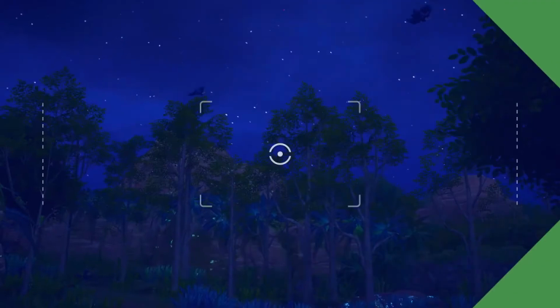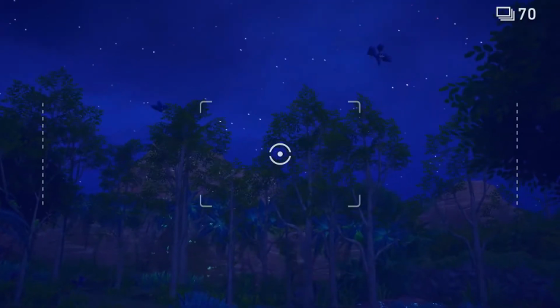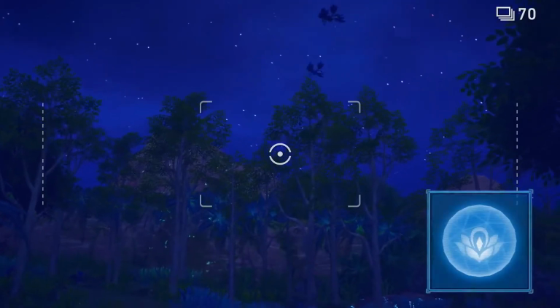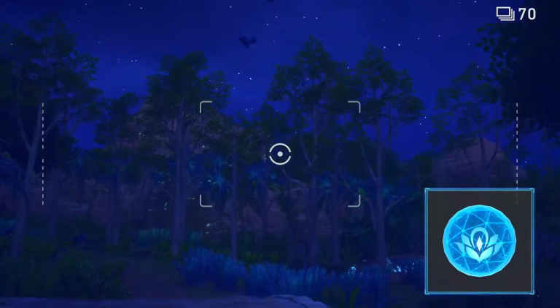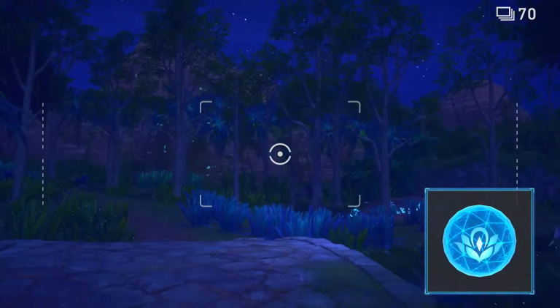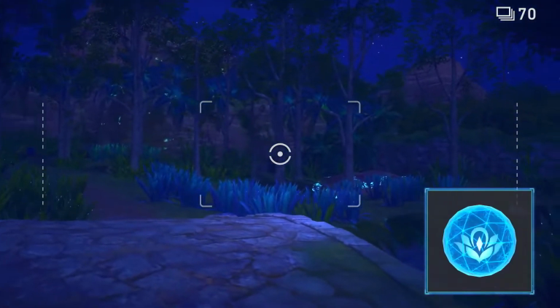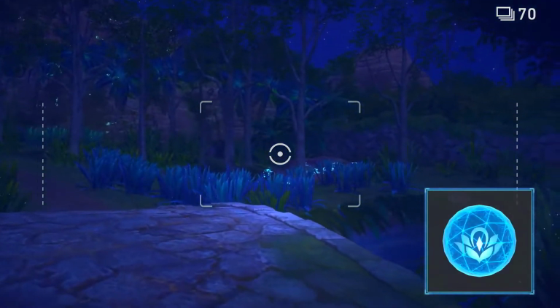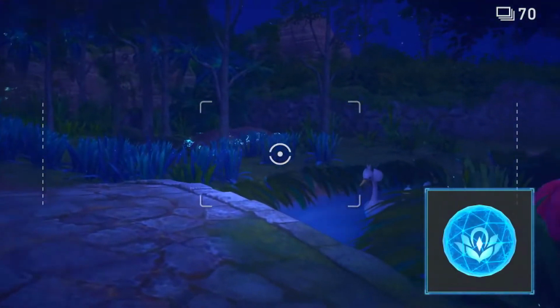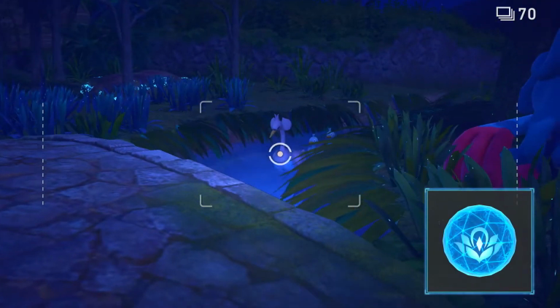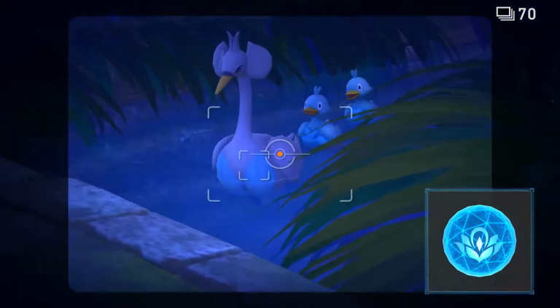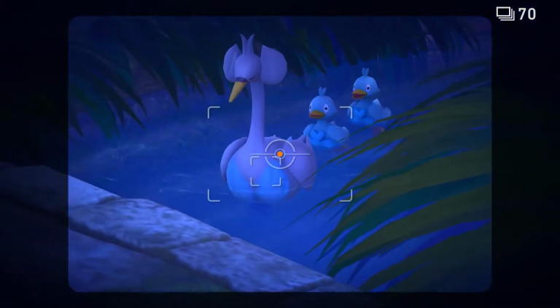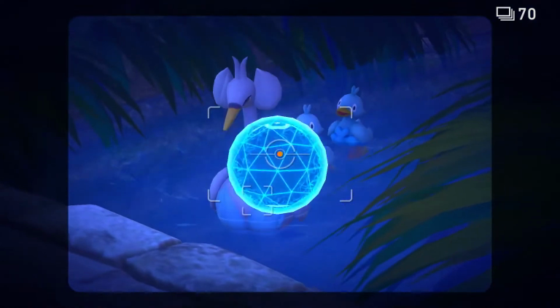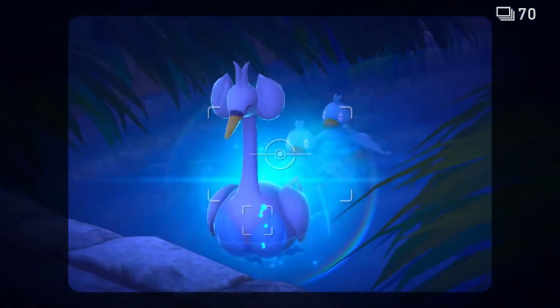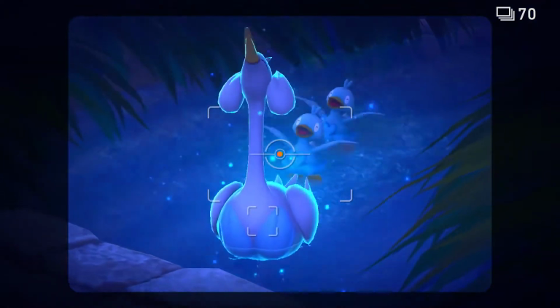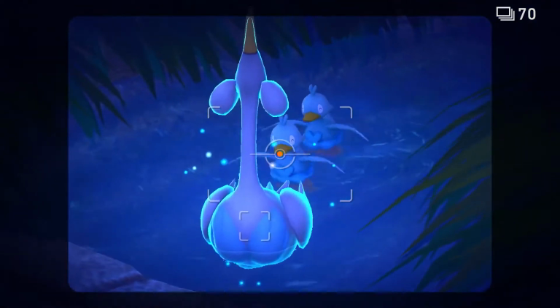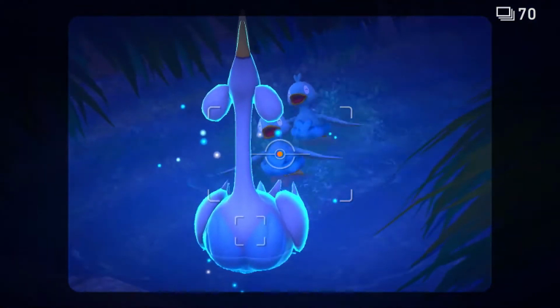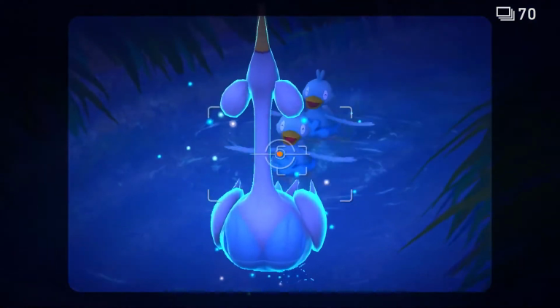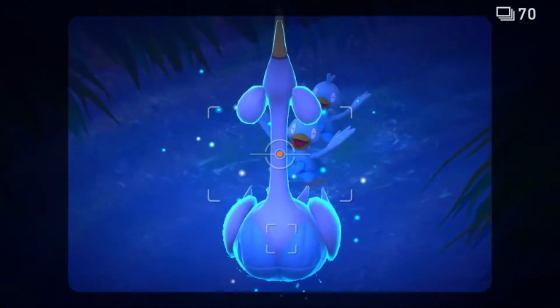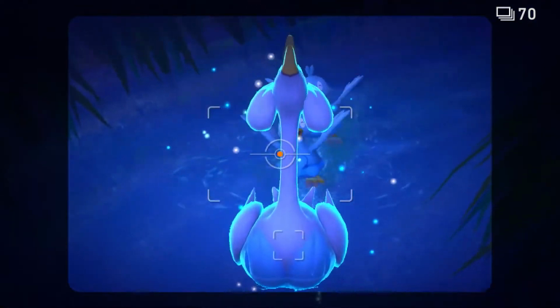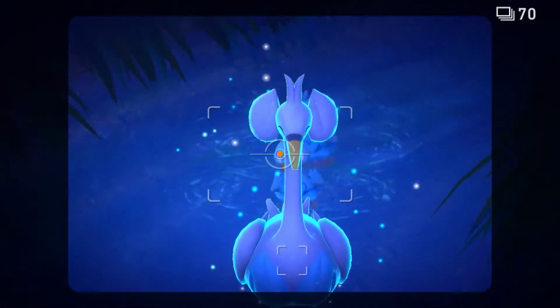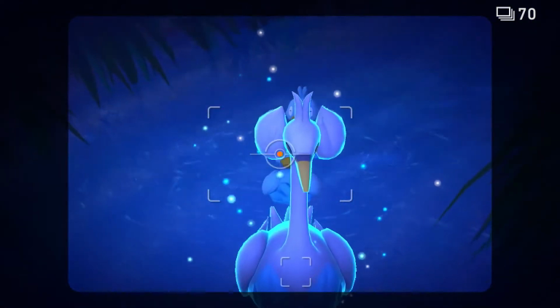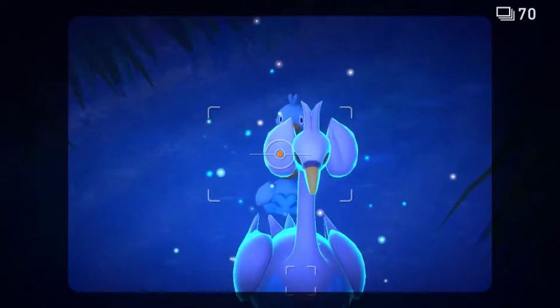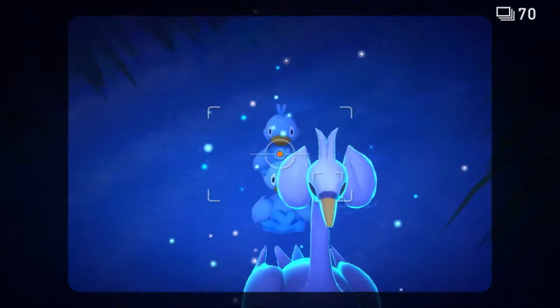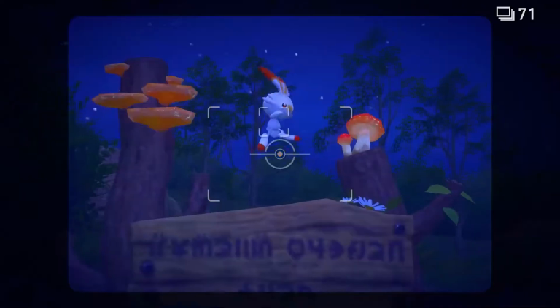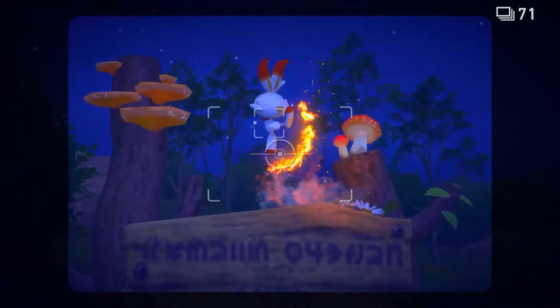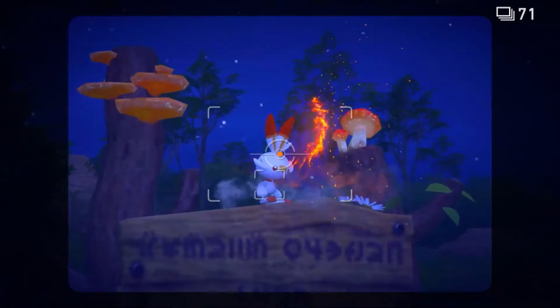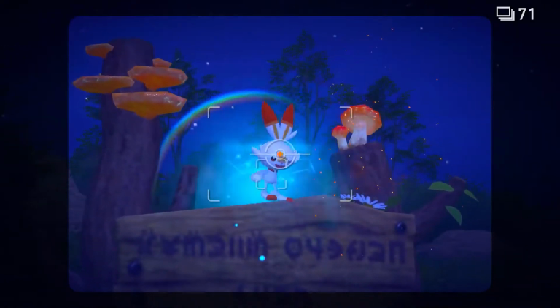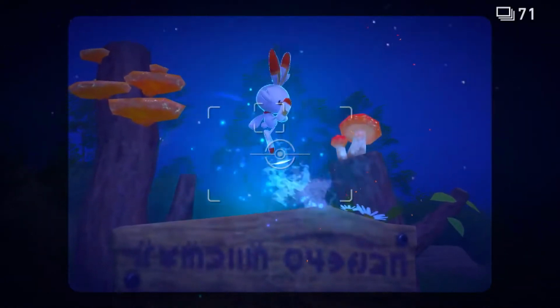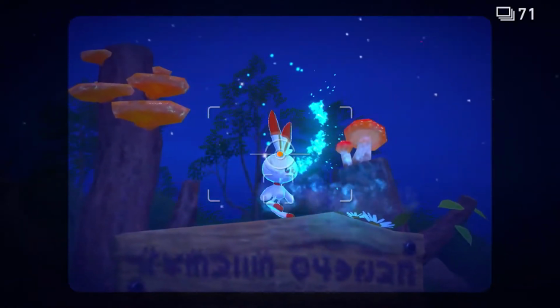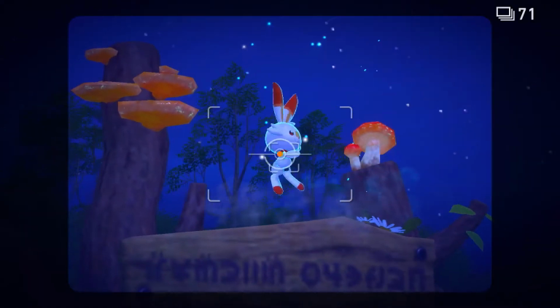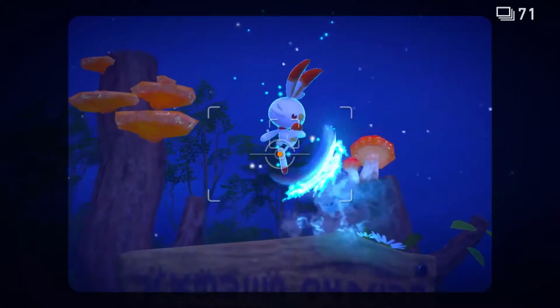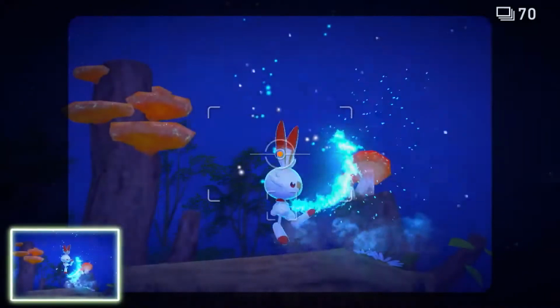You'll also have Illumina Orbs, something the Professor invented. If you use one of these, you can make any Pokémon glow! Whoa — those flames changed color!